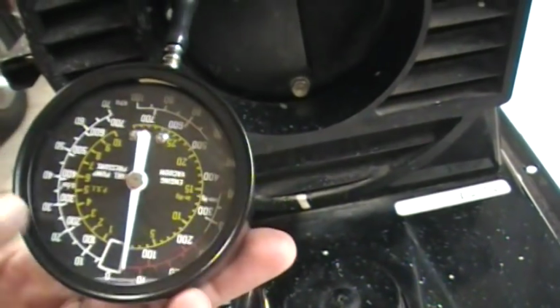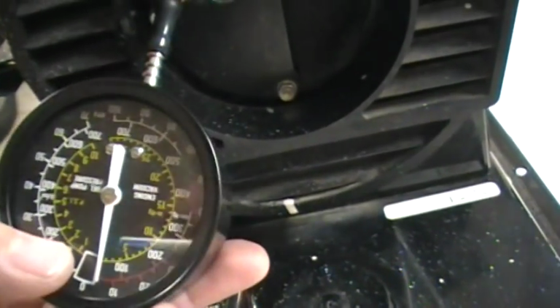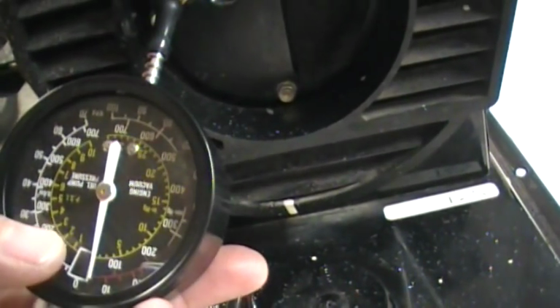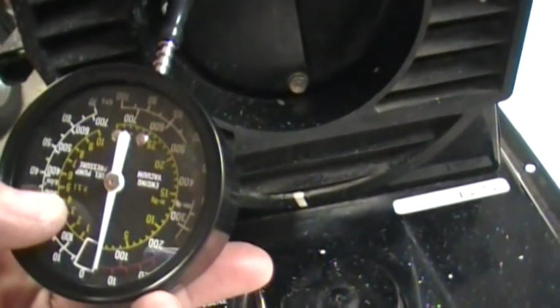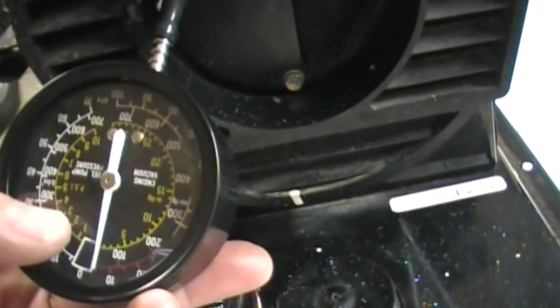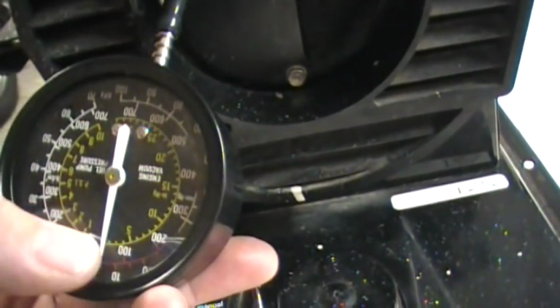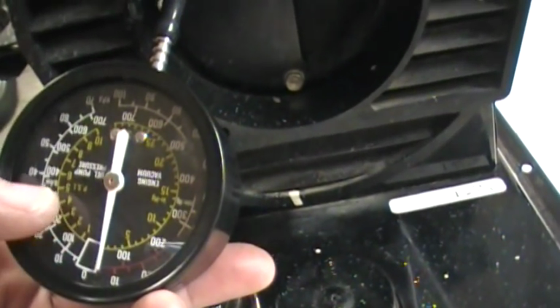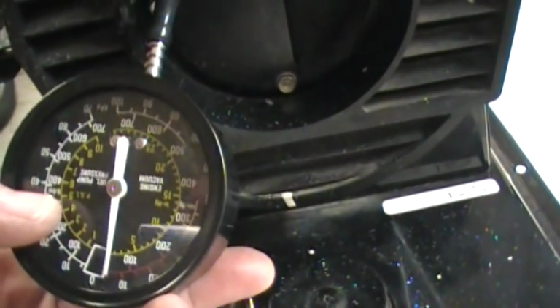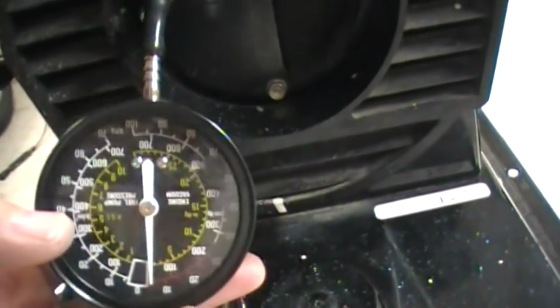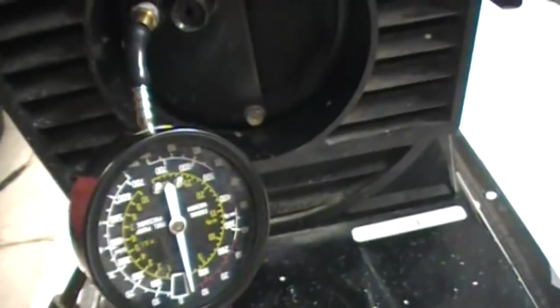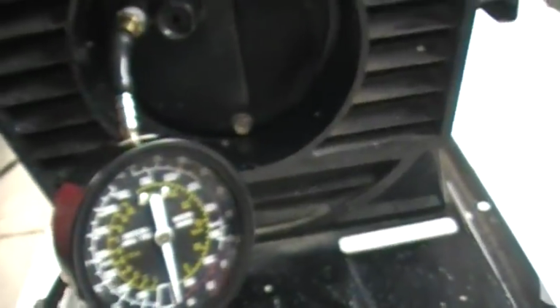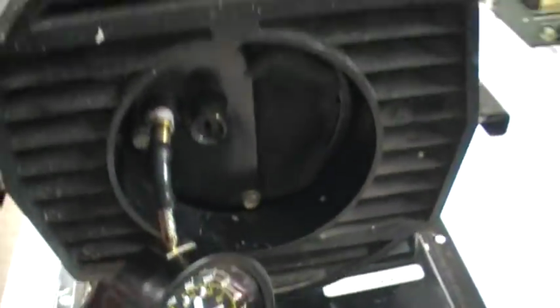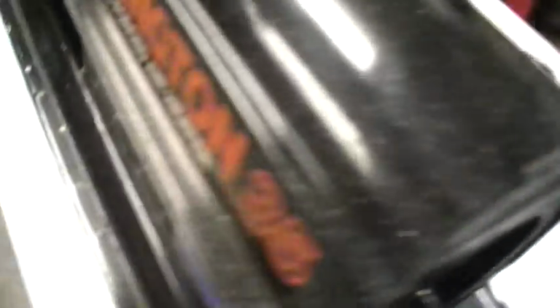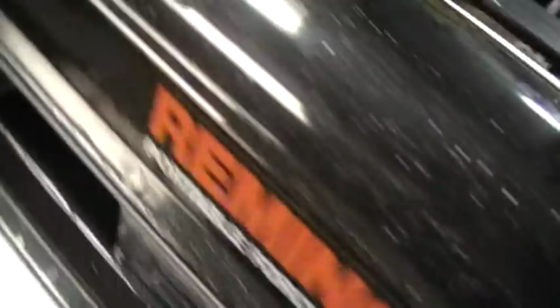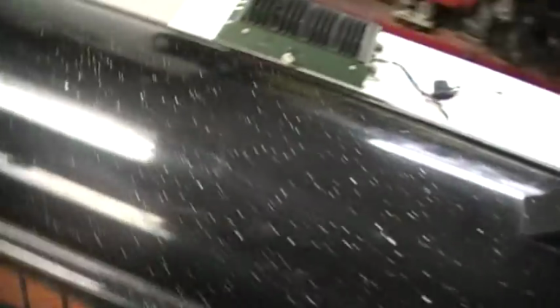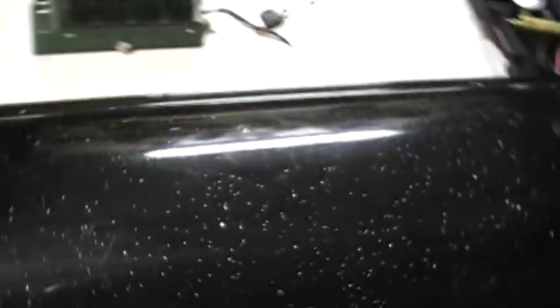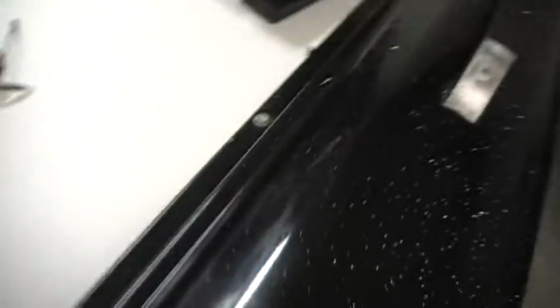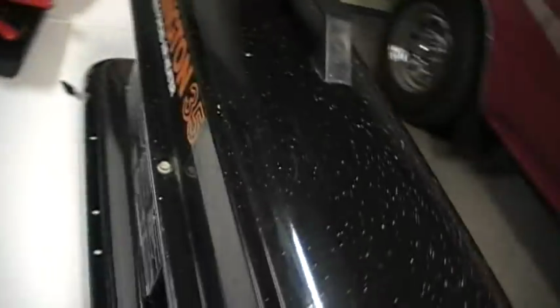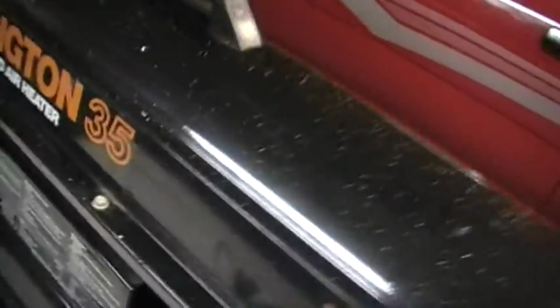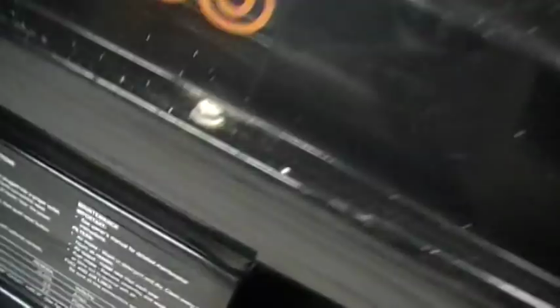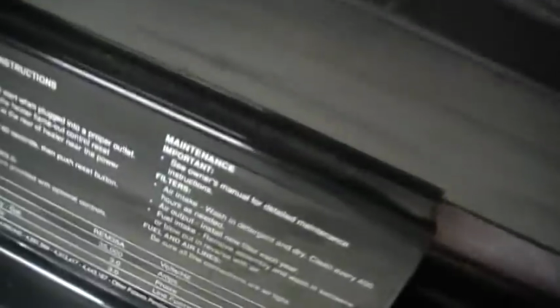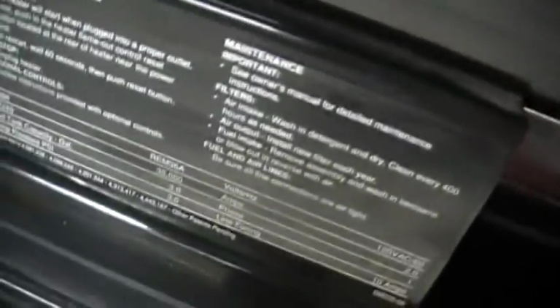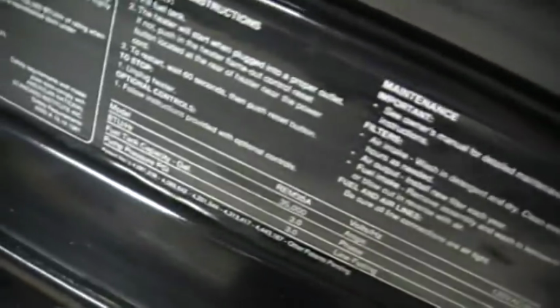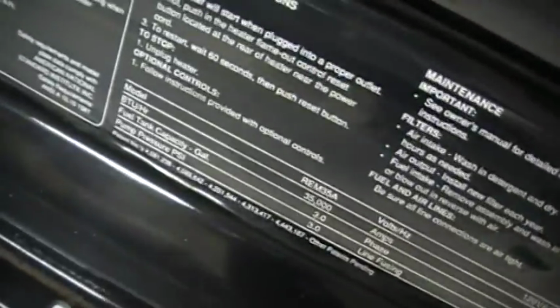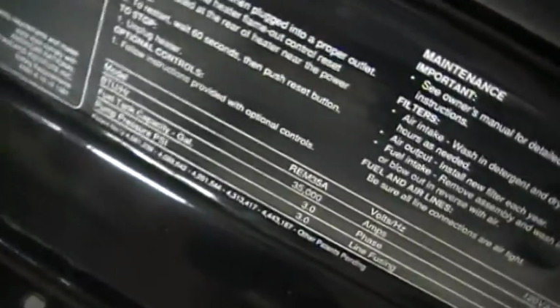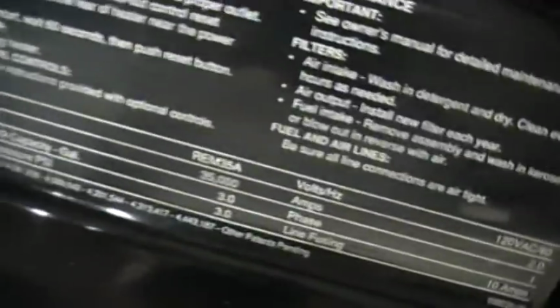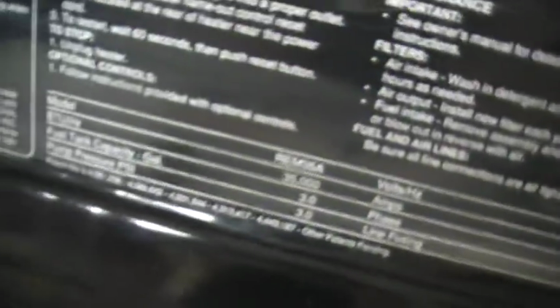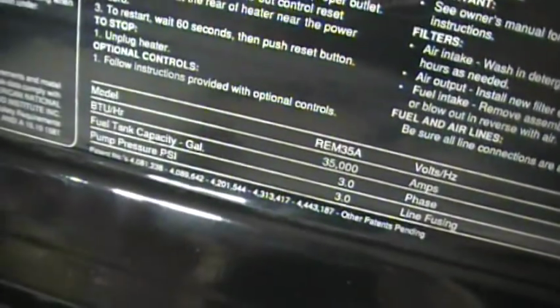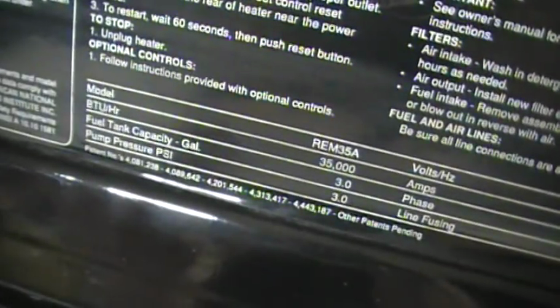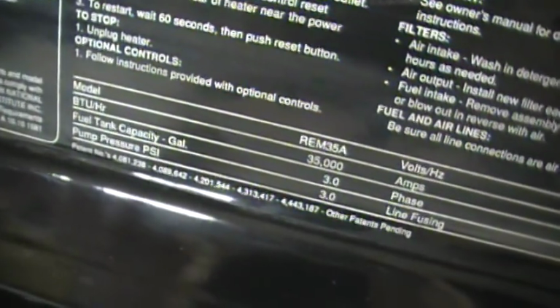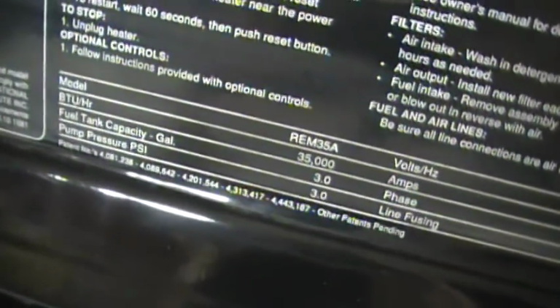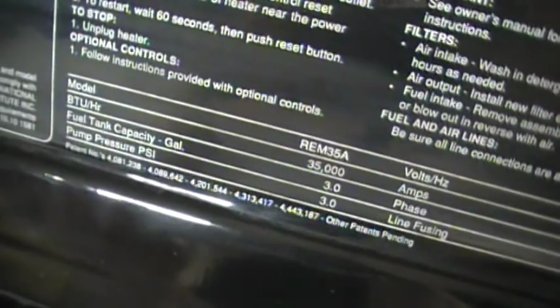The green numbers right here — that's the pump pressure. This one is supposed to run at 3 PSI. You look down here at the specifications: pump pressure, PSI, 3.